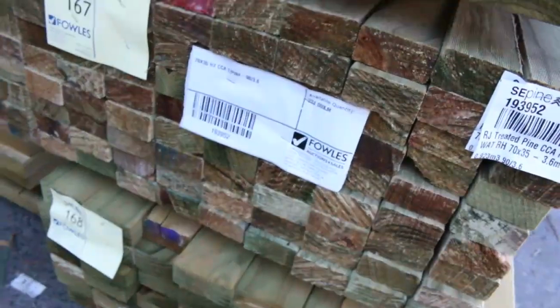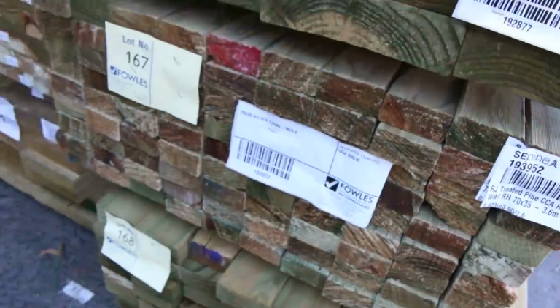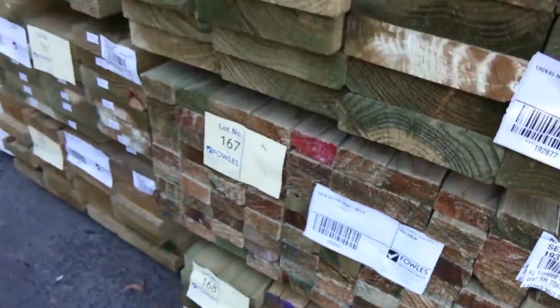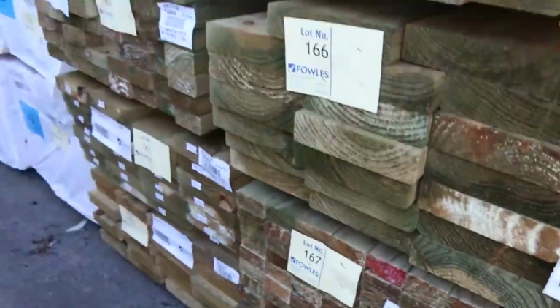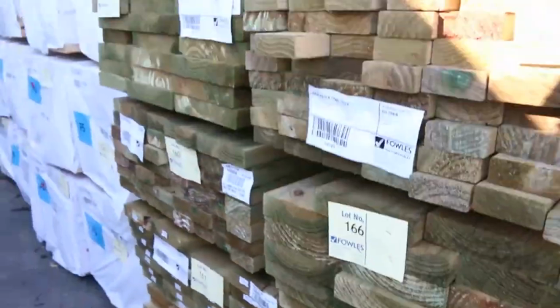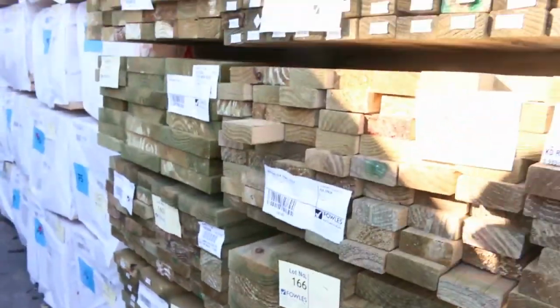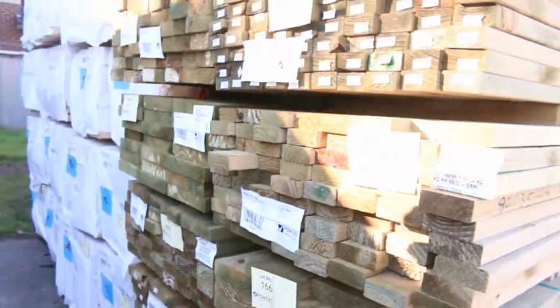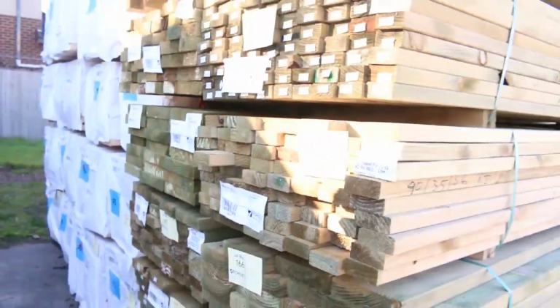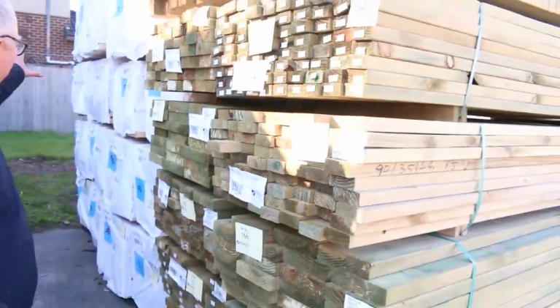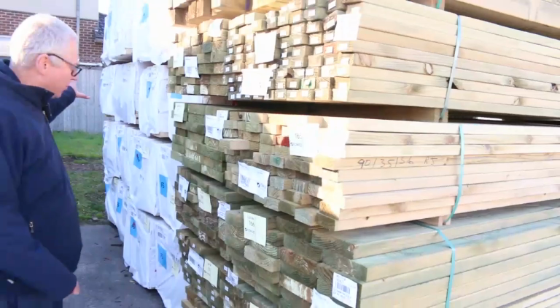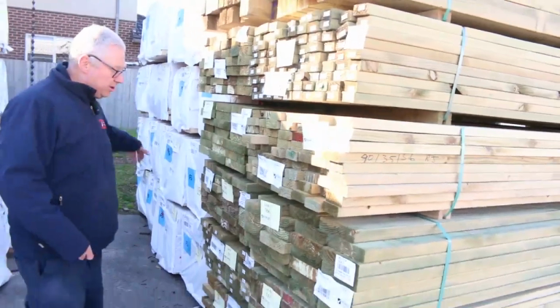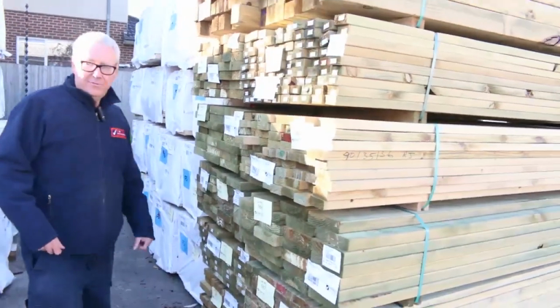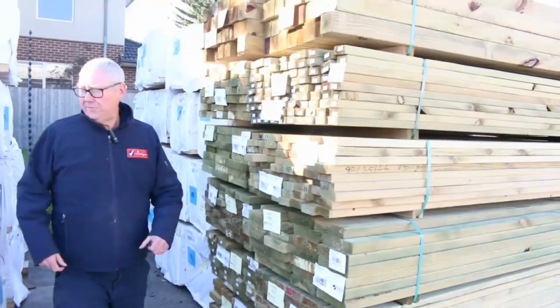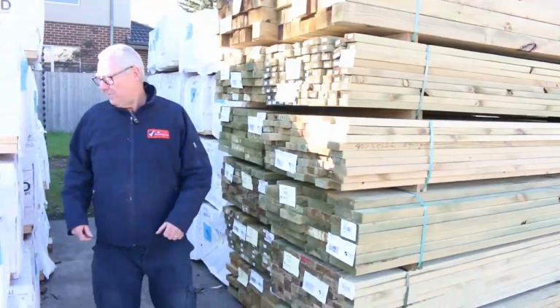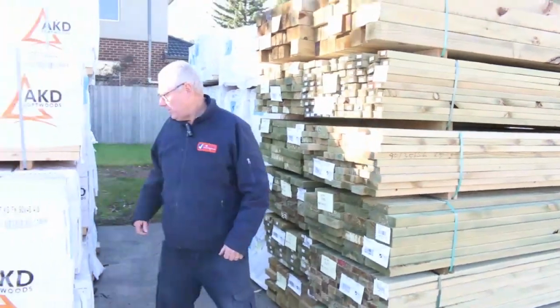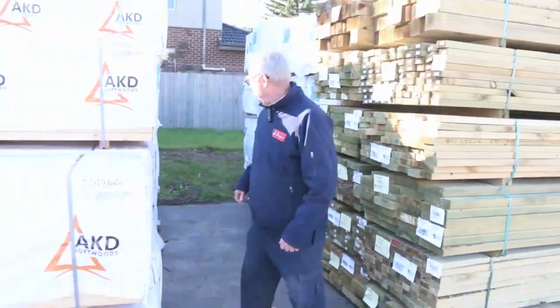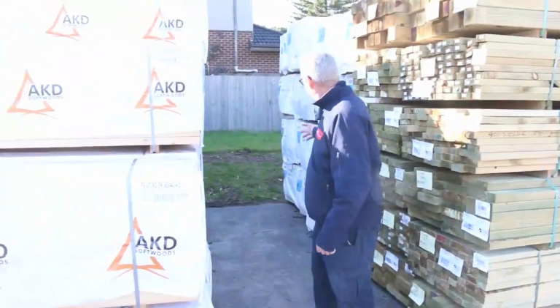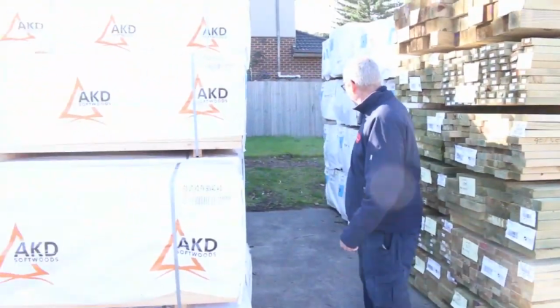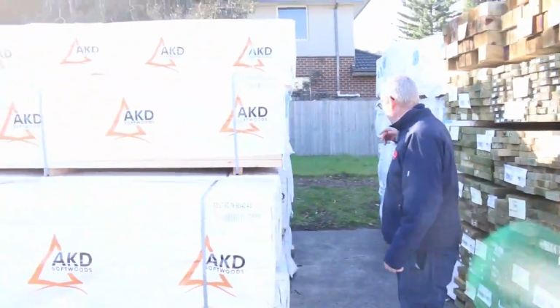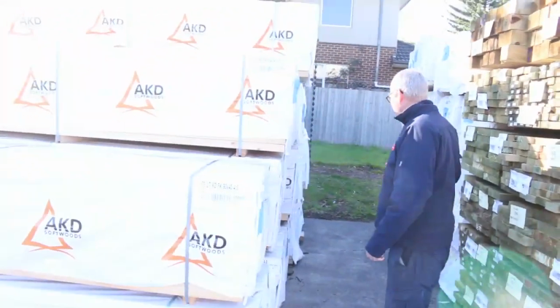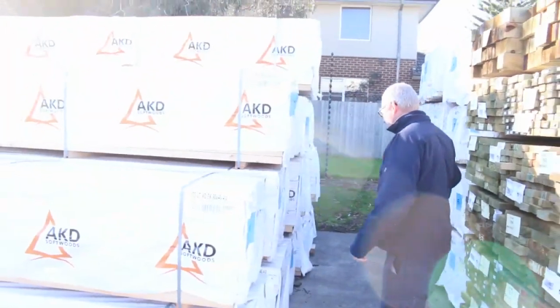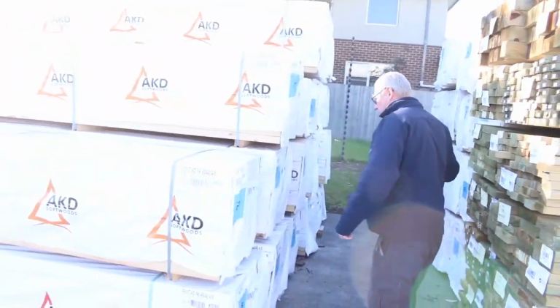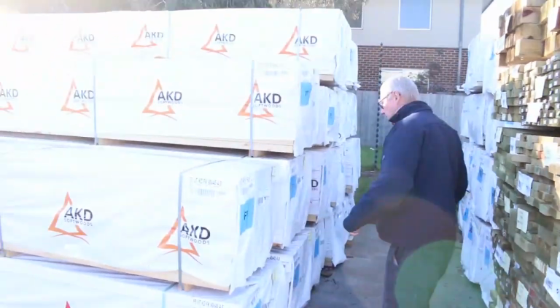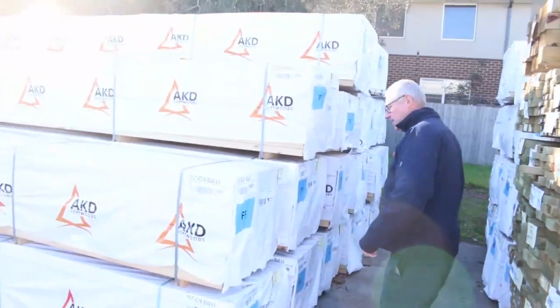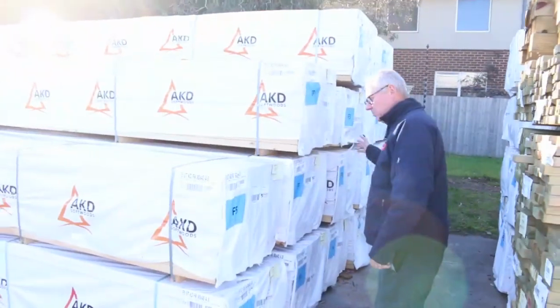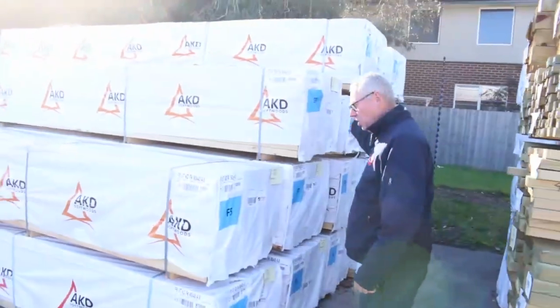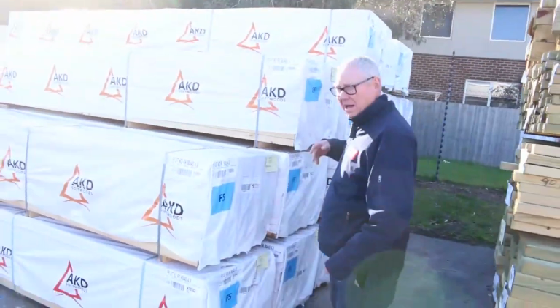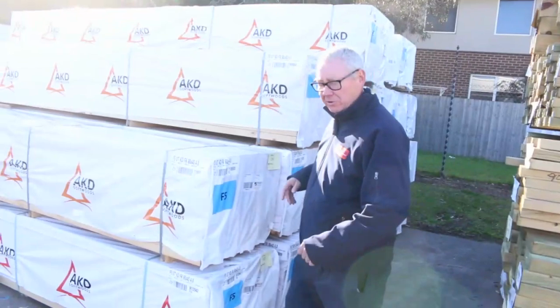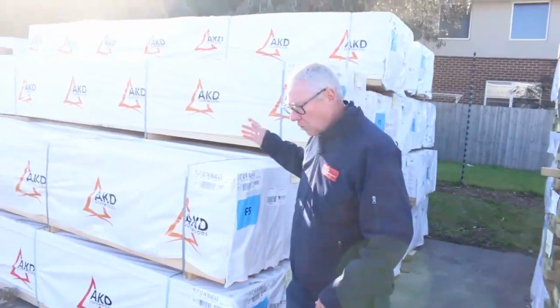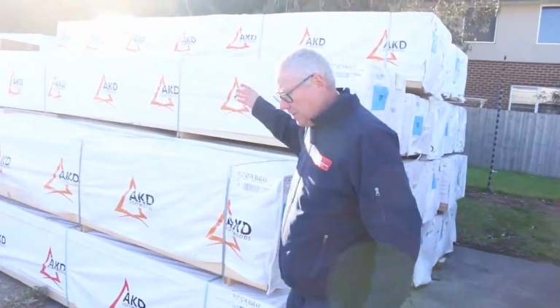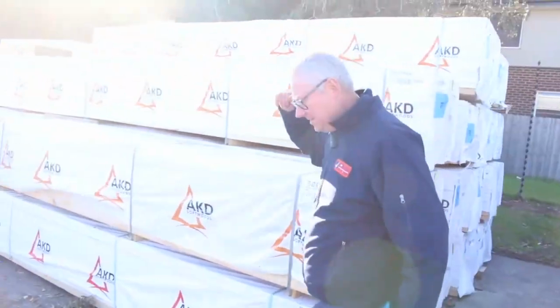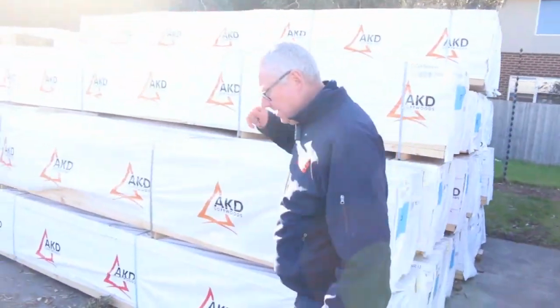Some really nice stock there. Alright, framing pine 90x45 — we've got 5.4s, 6.0s, some 2.7 studs, and a whole bay full of 4.8s there.